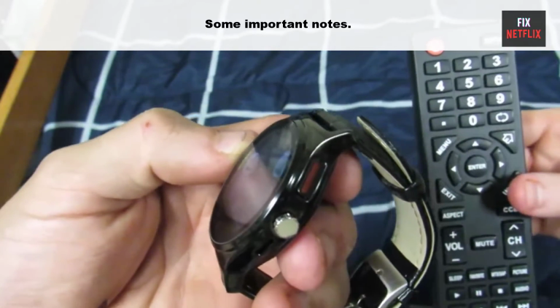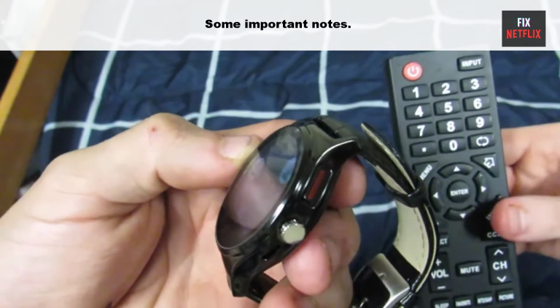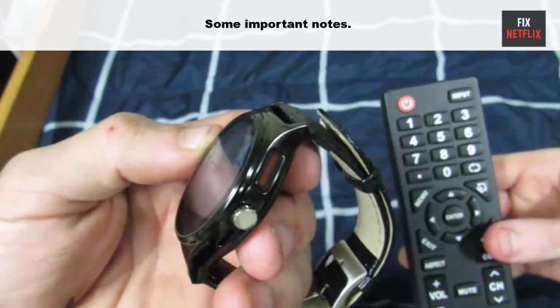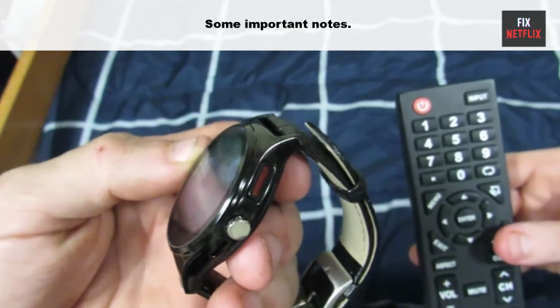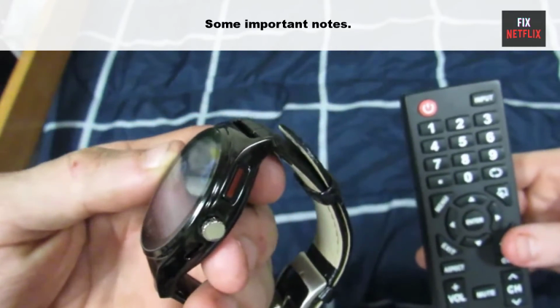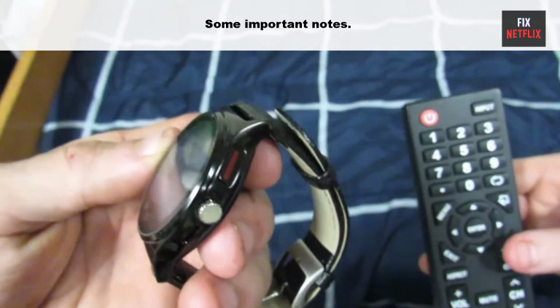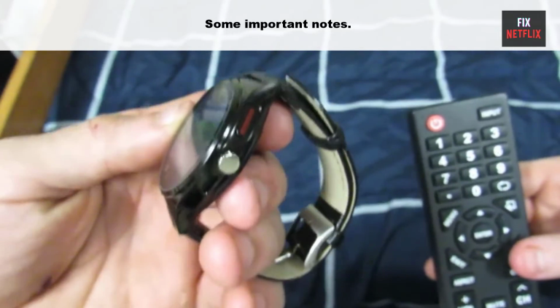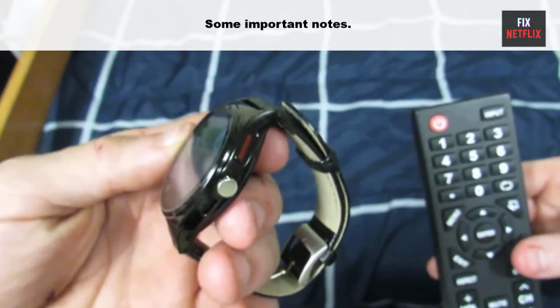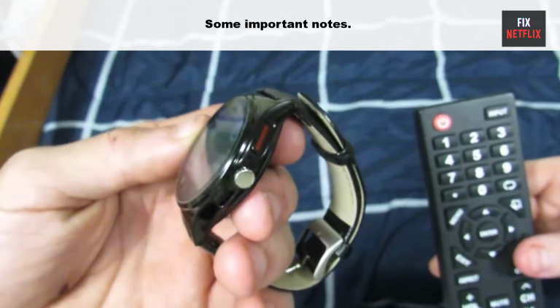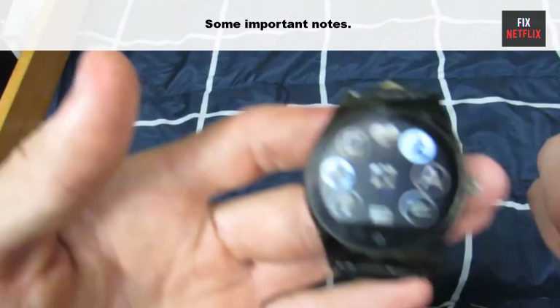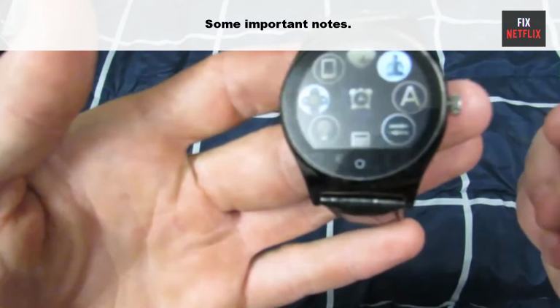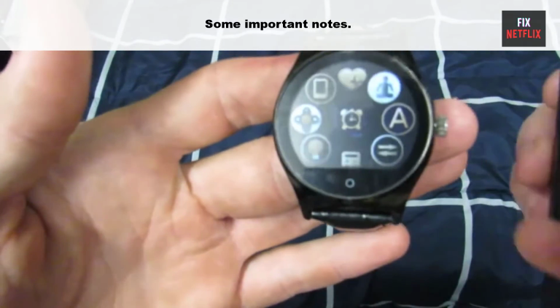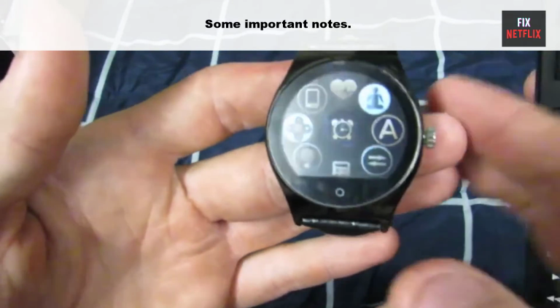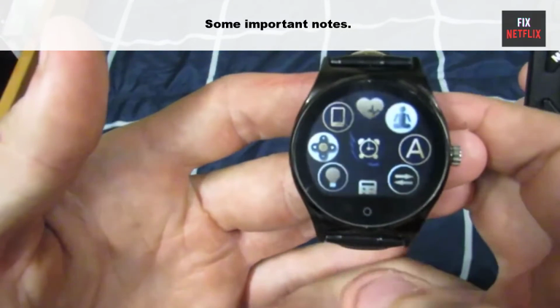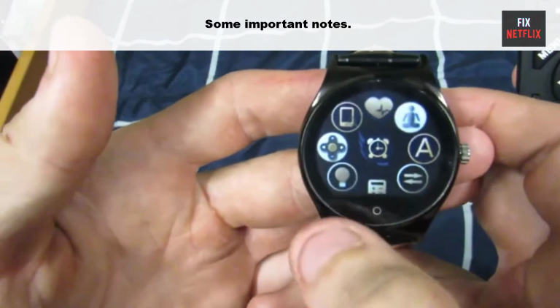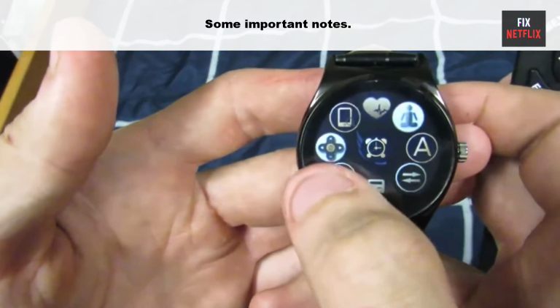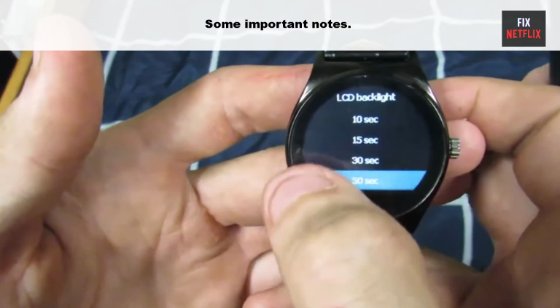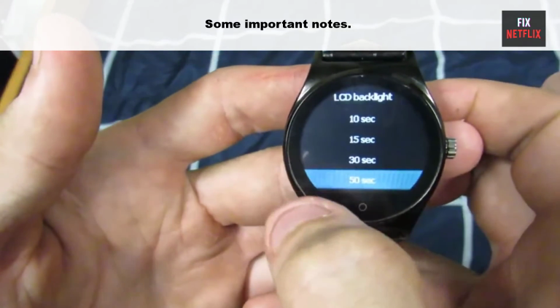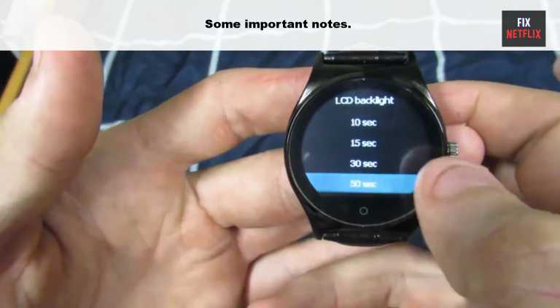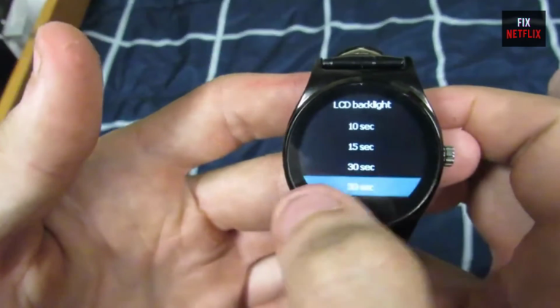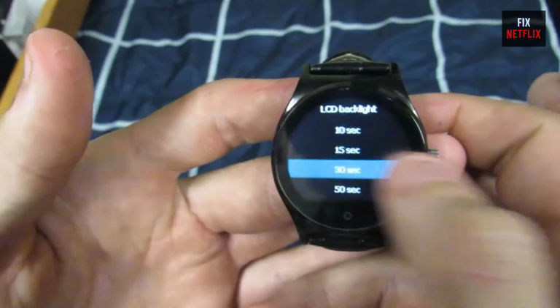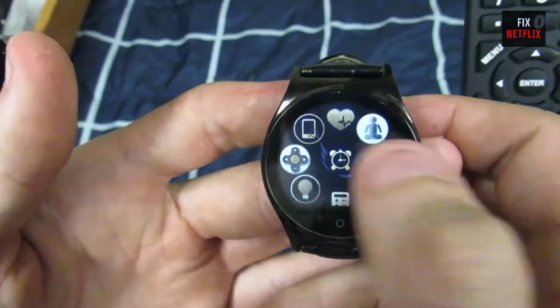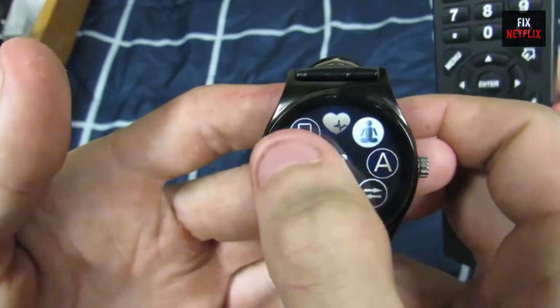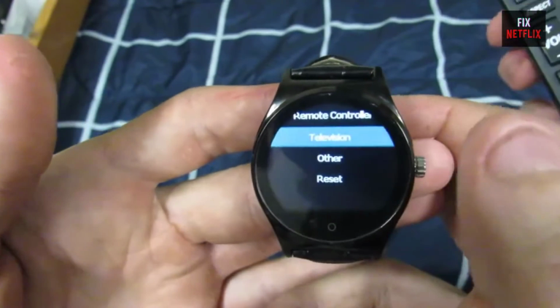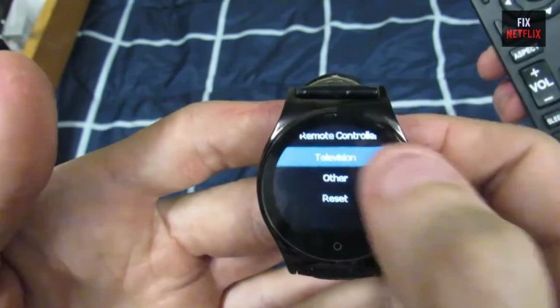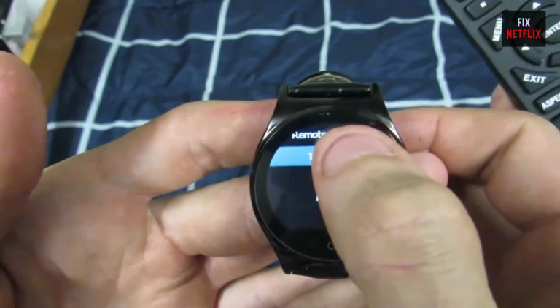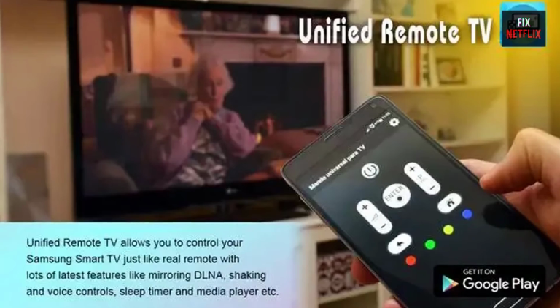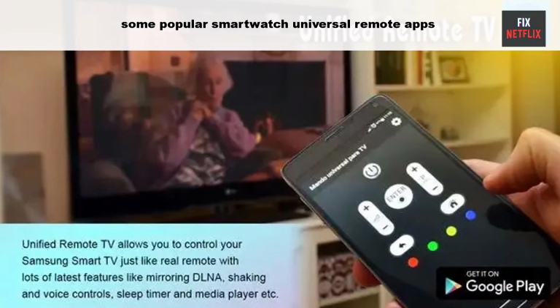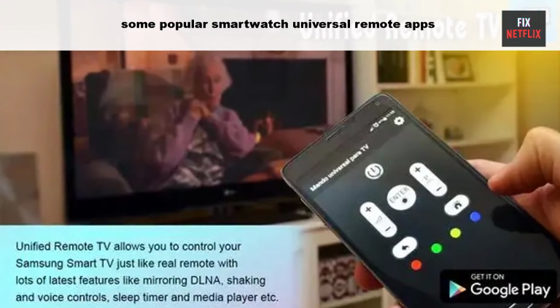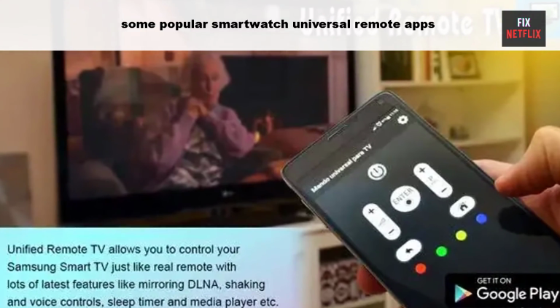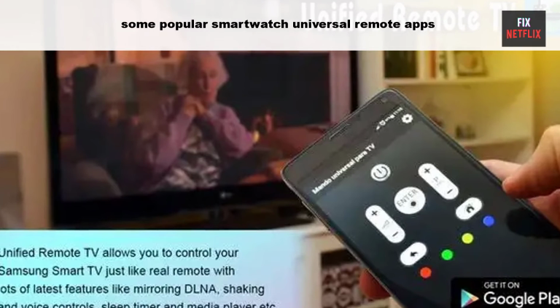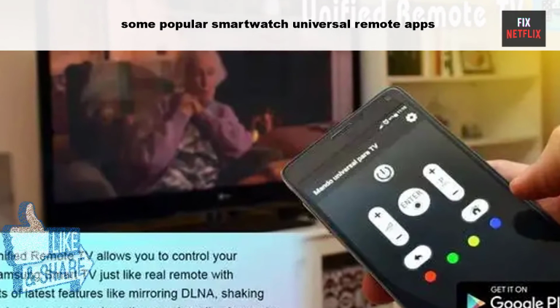Some important notes: the smartwatch universal remote app is an extension of the Galaxy Universal Remote. This app must be installed on your phone or tablet to send the IR commands to your devices. Your phone must have a built-in IR blaster, which many of the newer Android phones have.